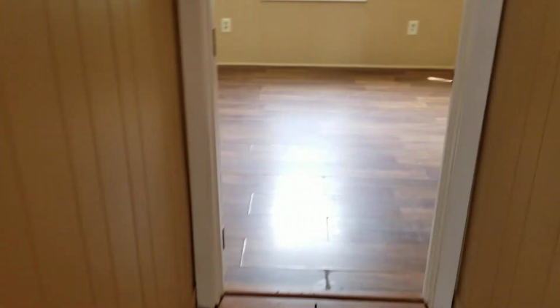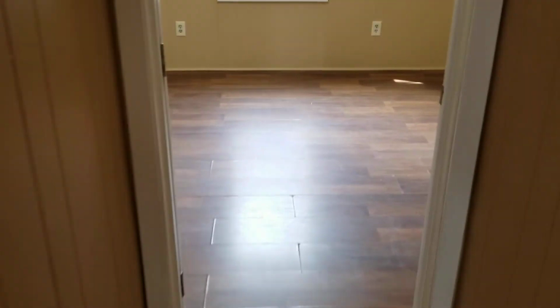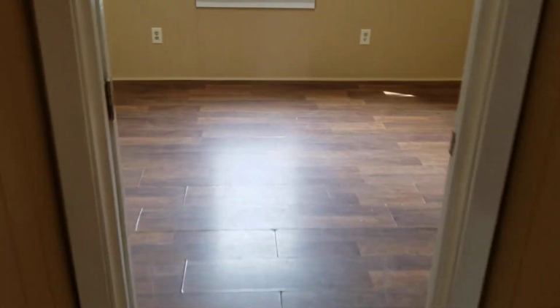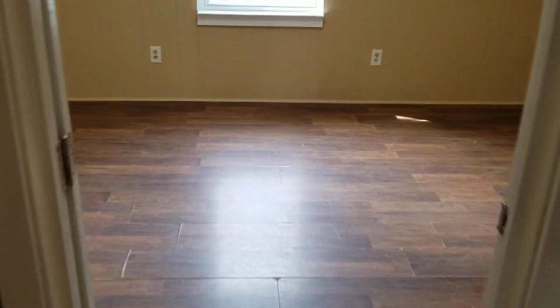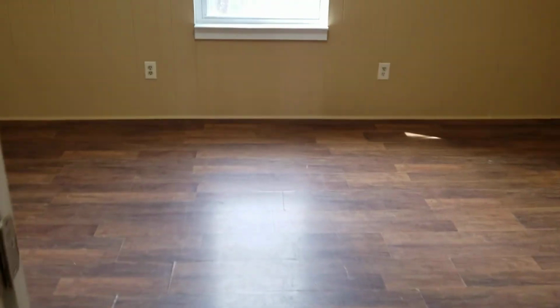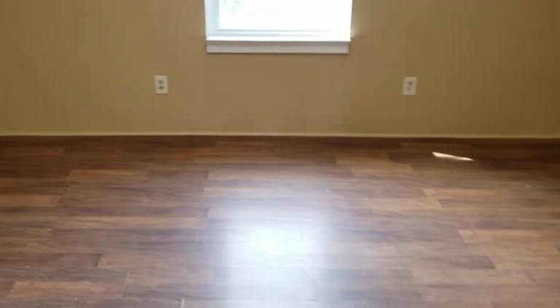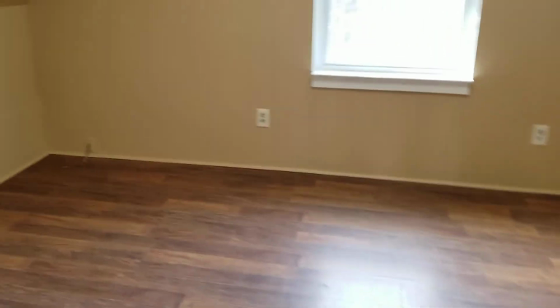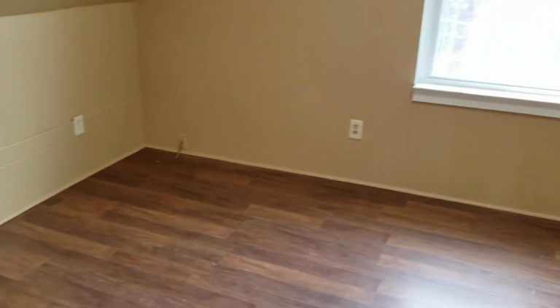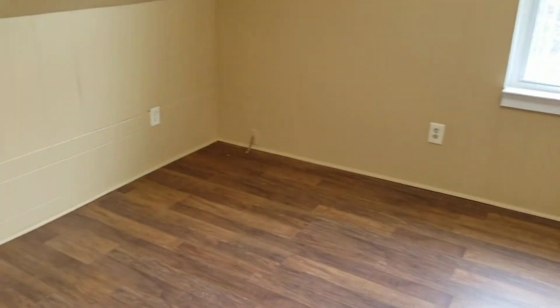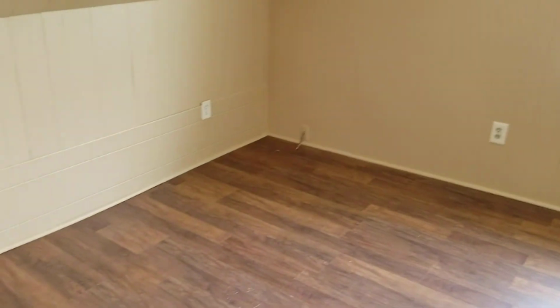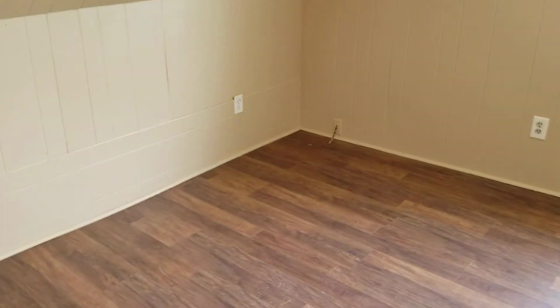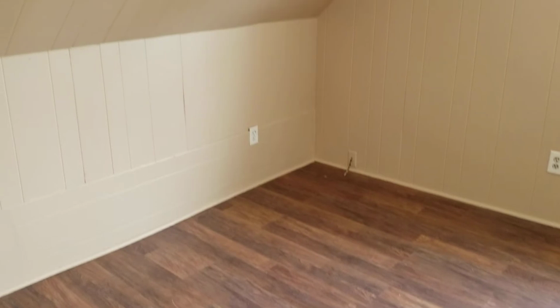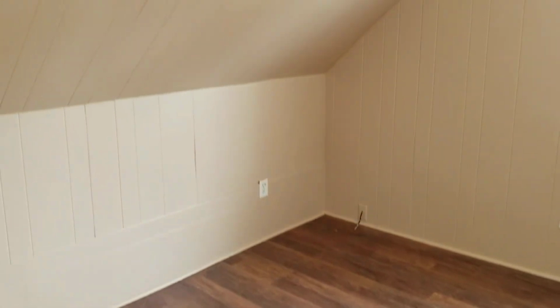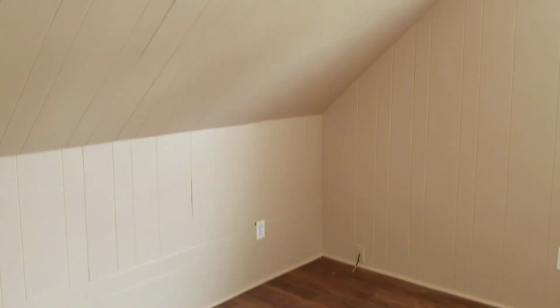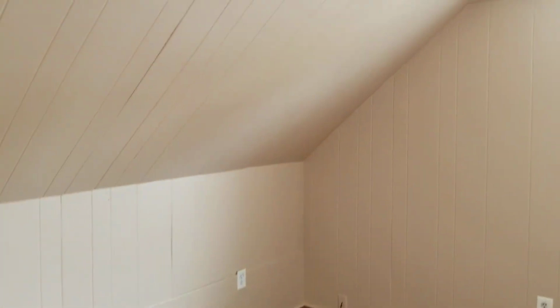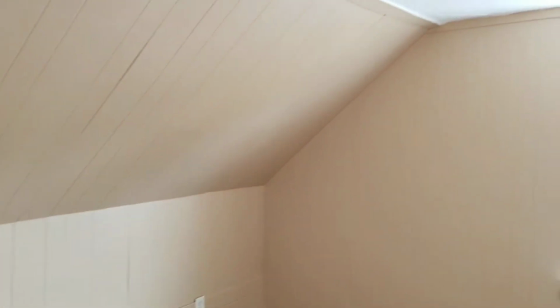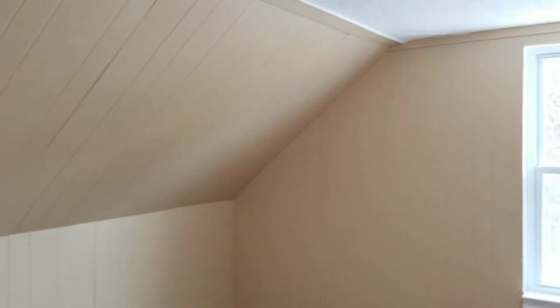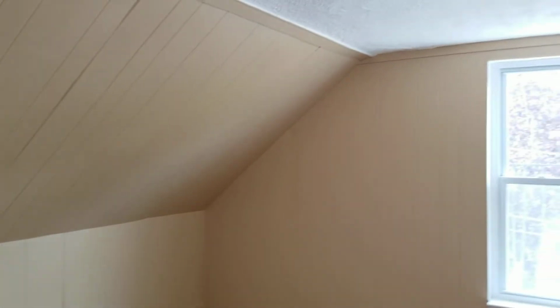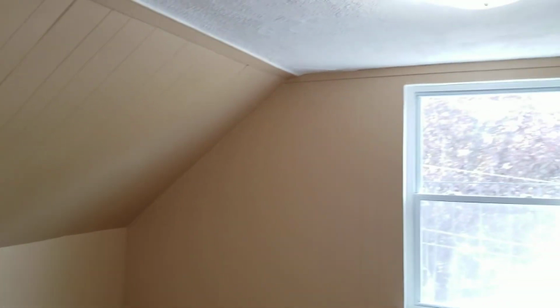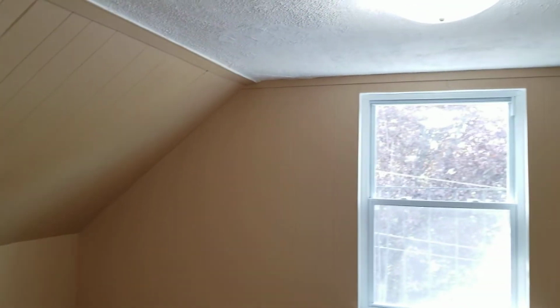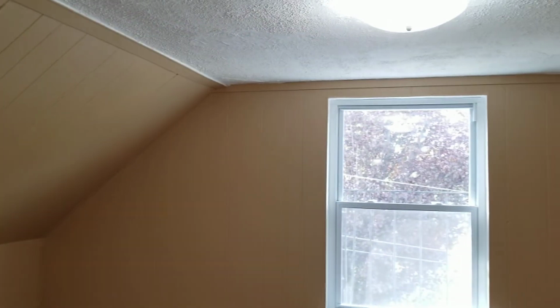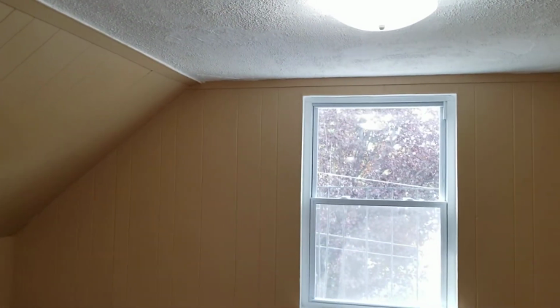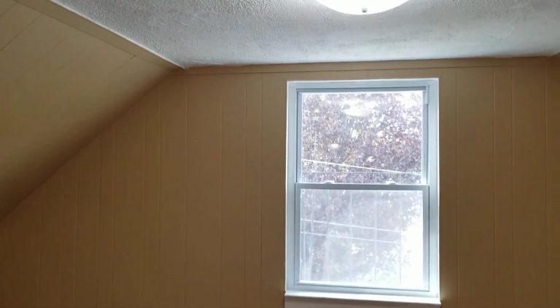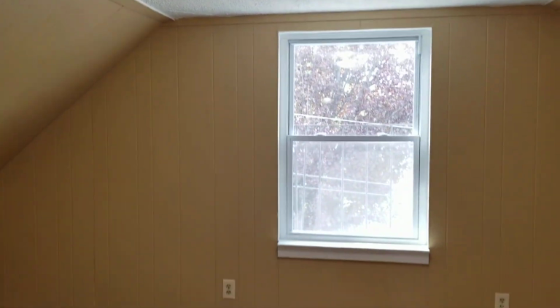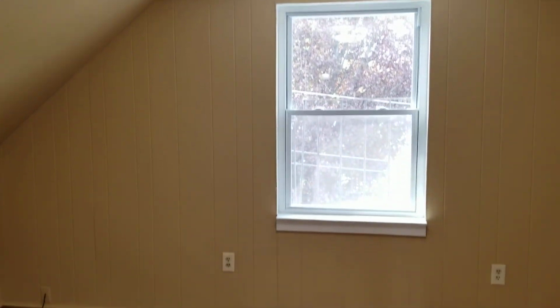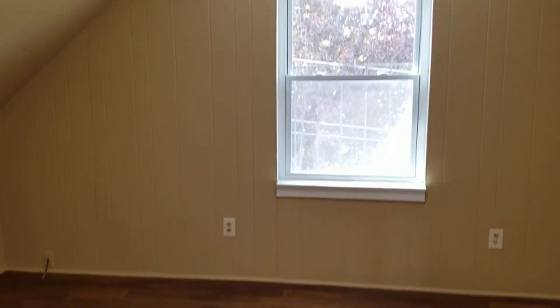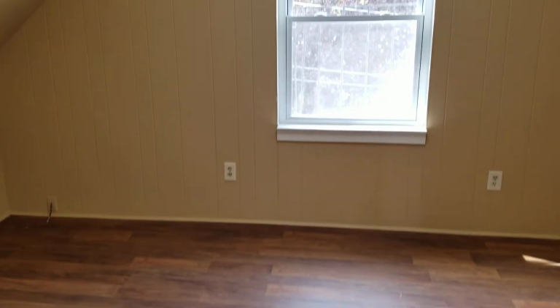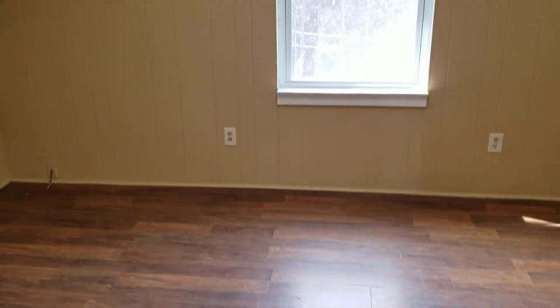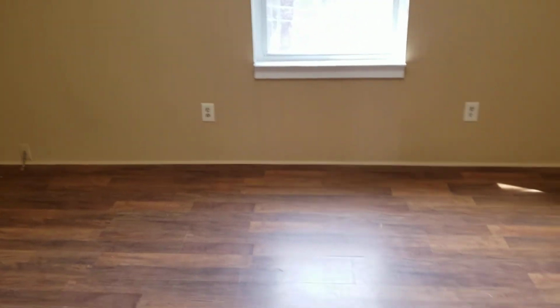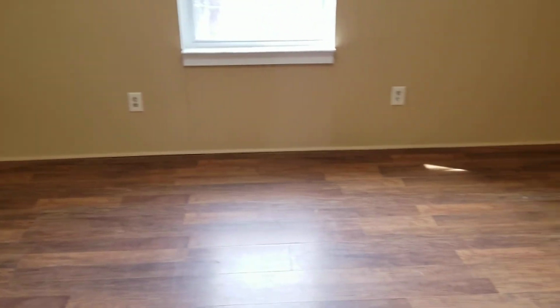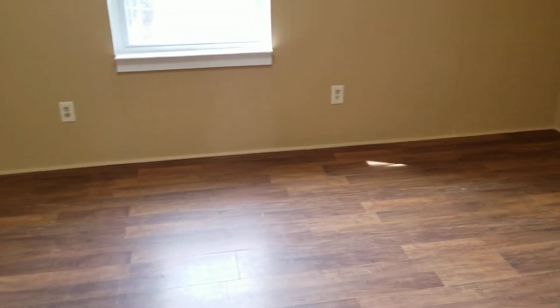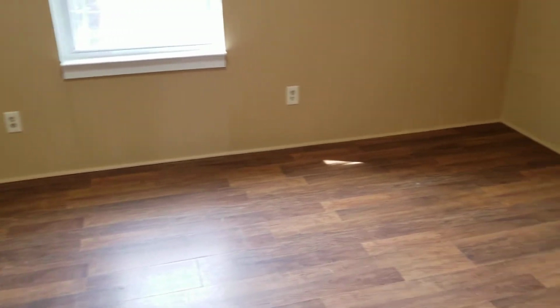Let's check out the second bedroom. Again, there's a good amount of space for a standard or full bed set in both these bedrooms.